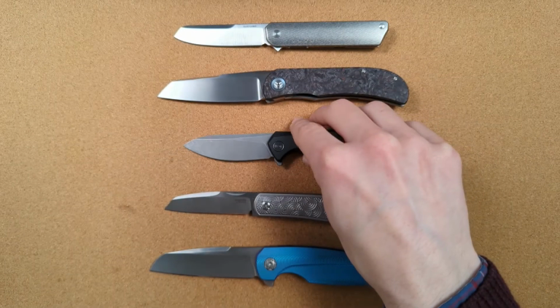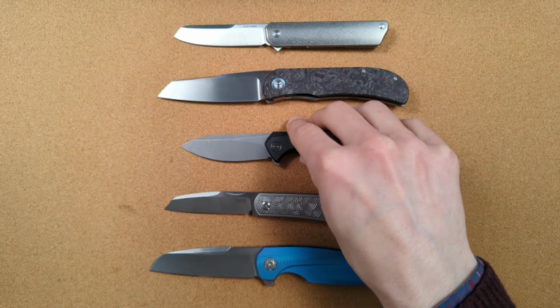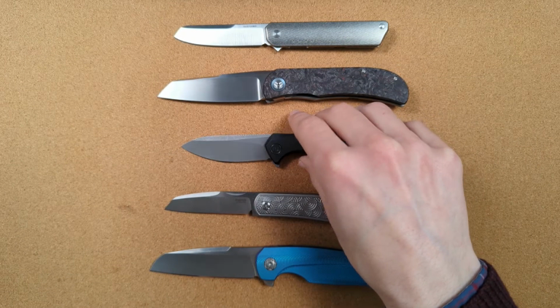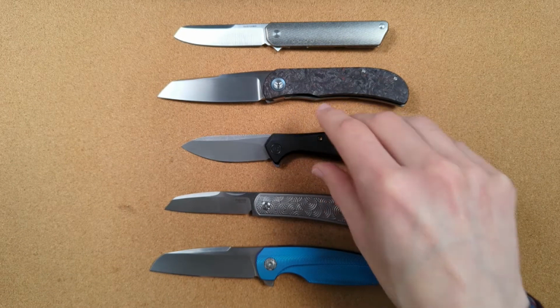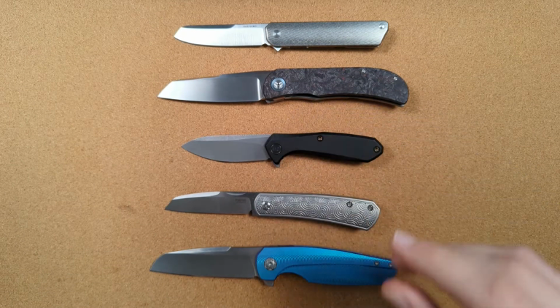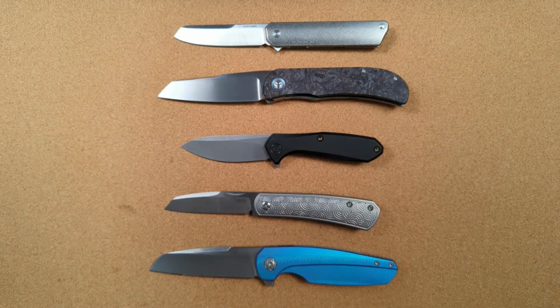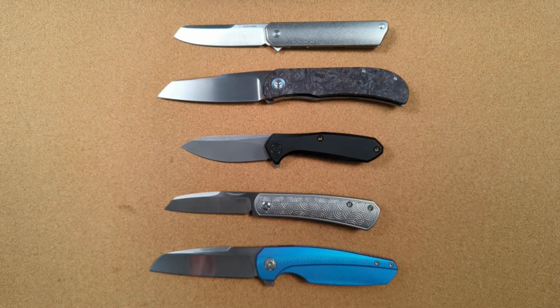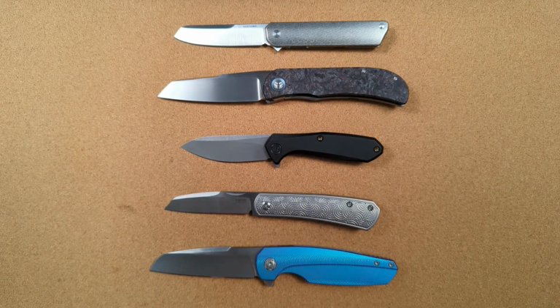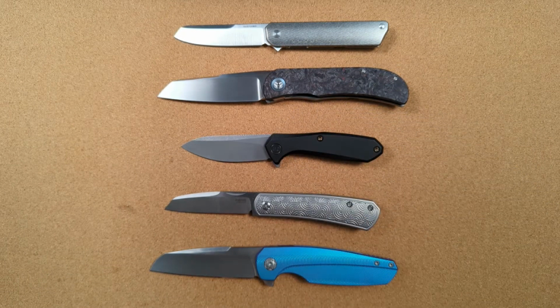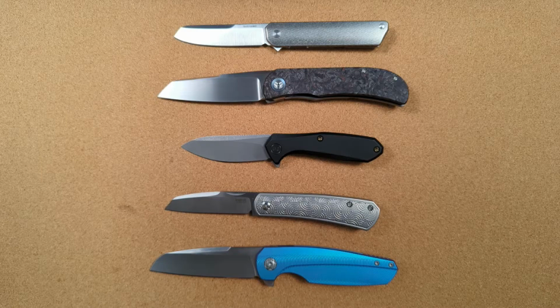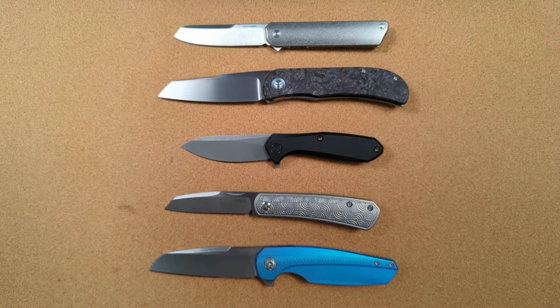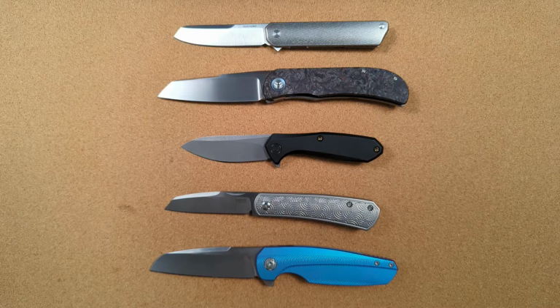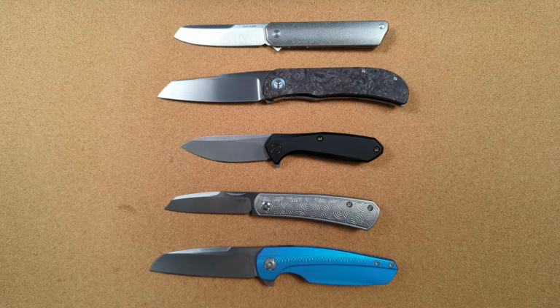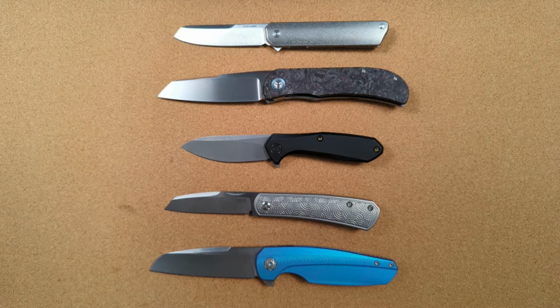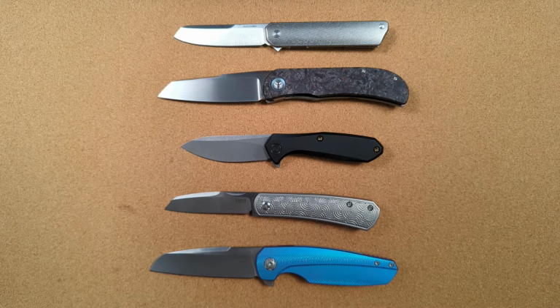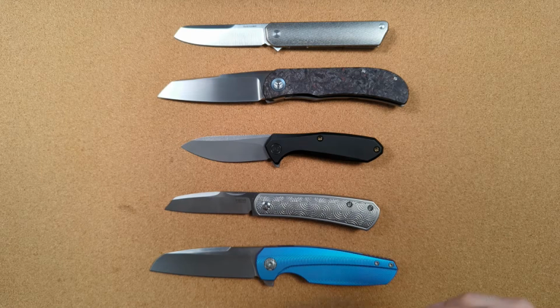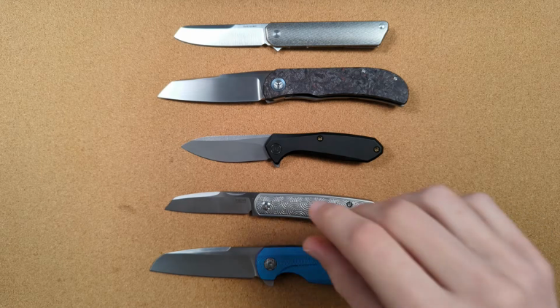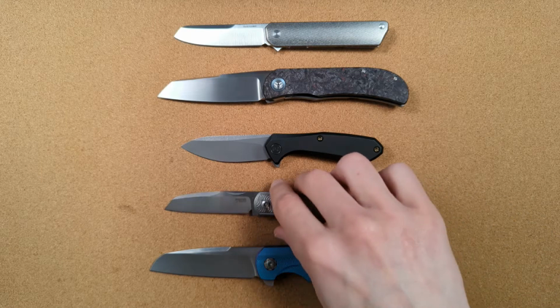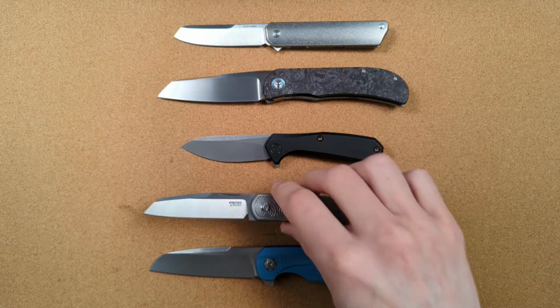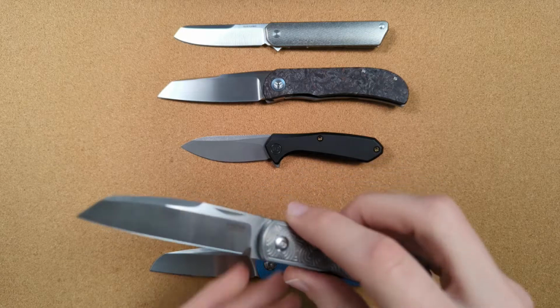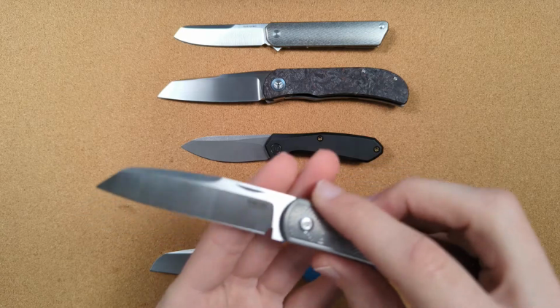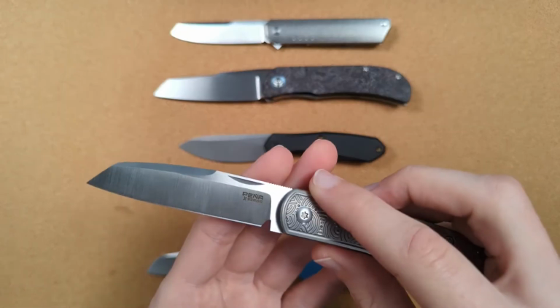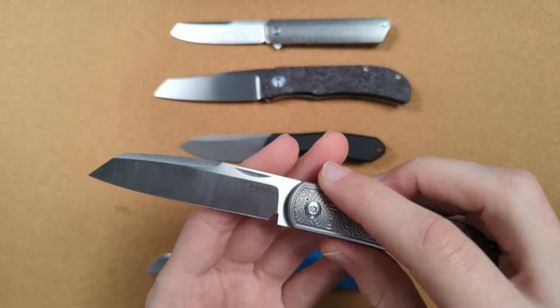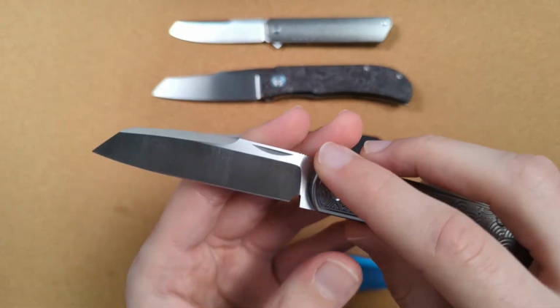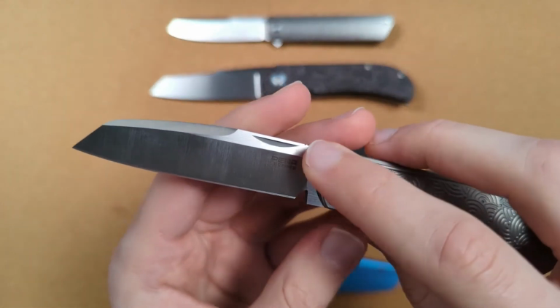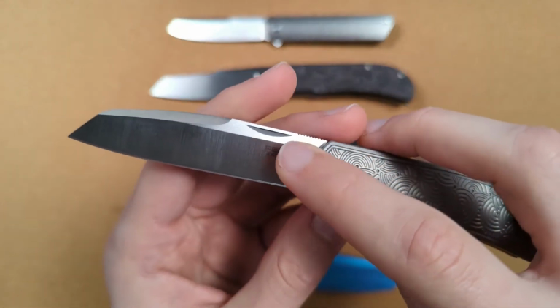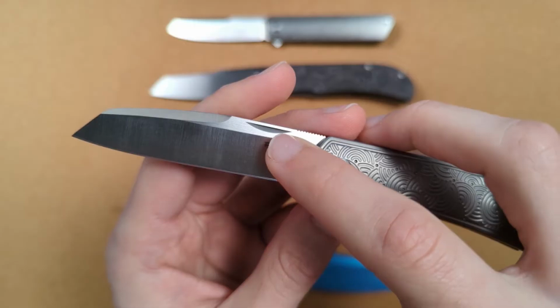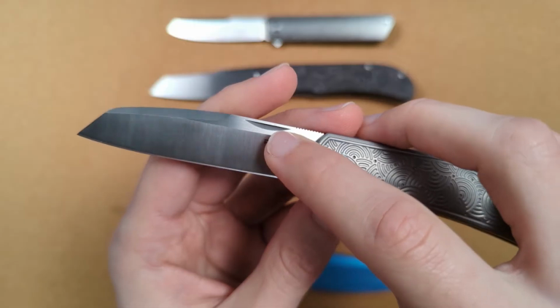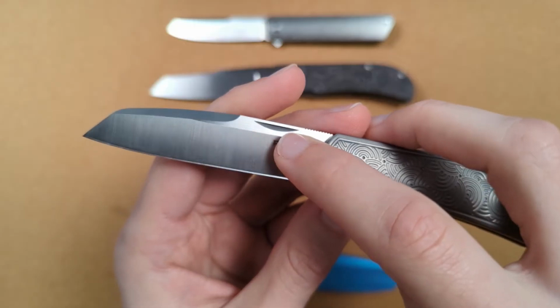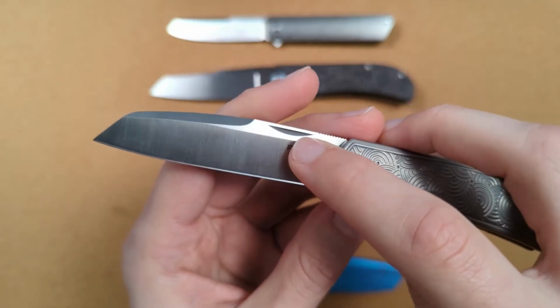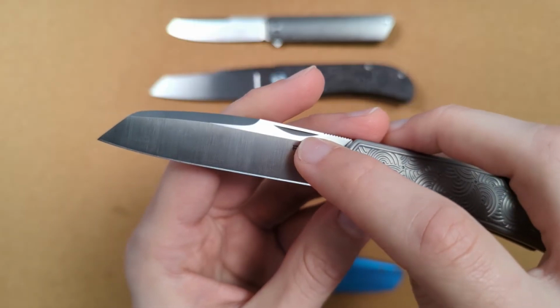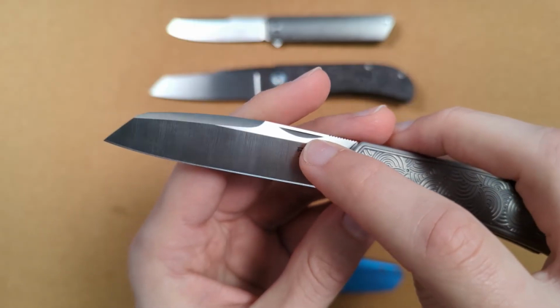But that's going to be an aesthetic preference — some people will like that, some people won't. So let's instead focus on the functional impact of a swedge. The first thing it's going to do is thin out the blade.